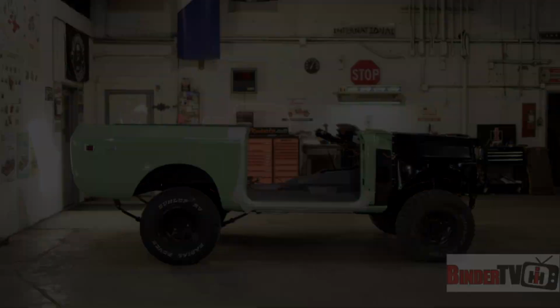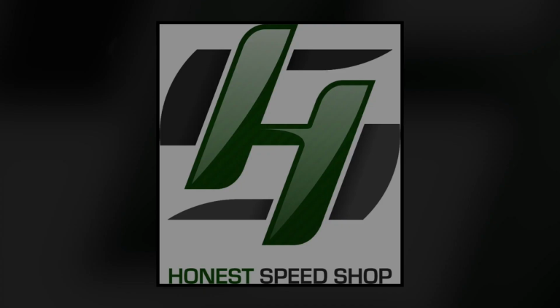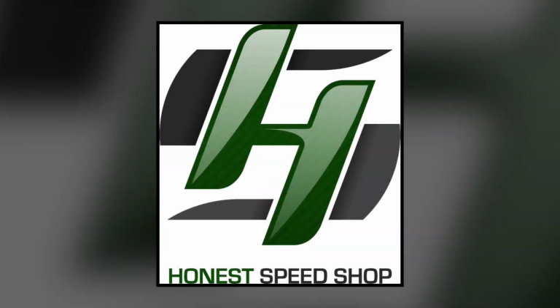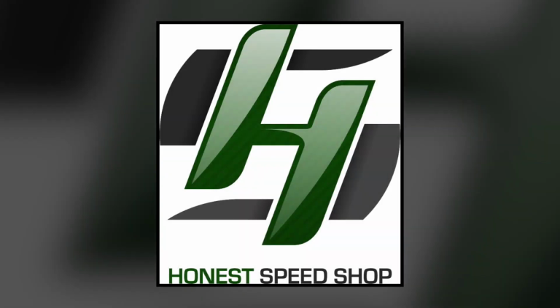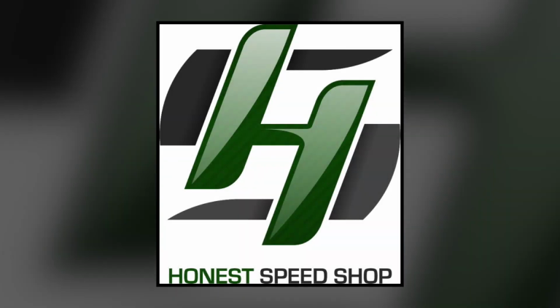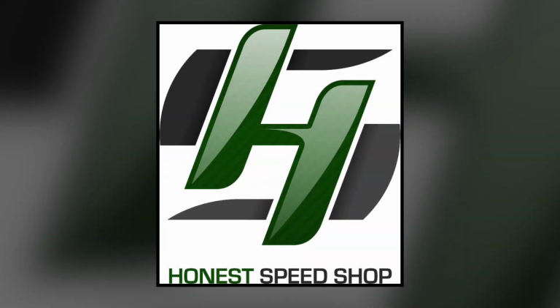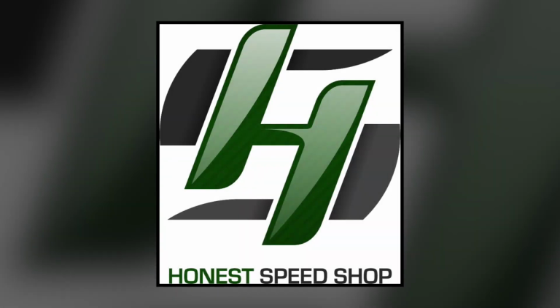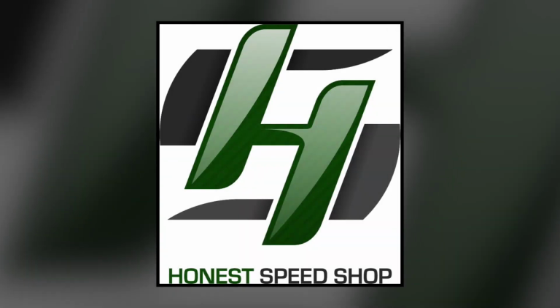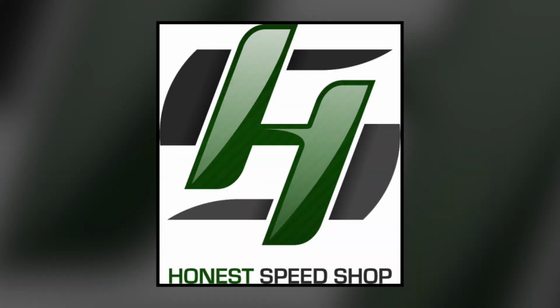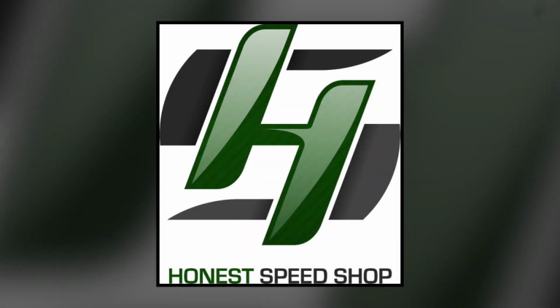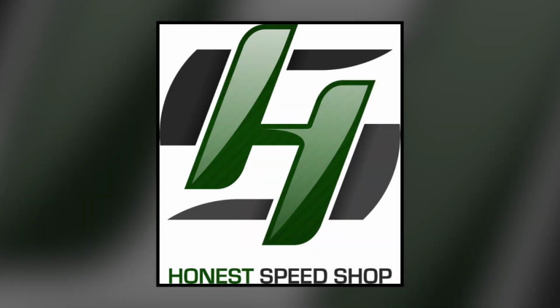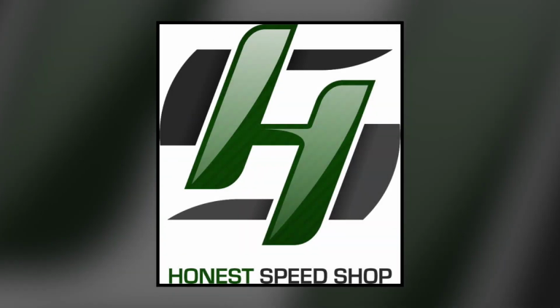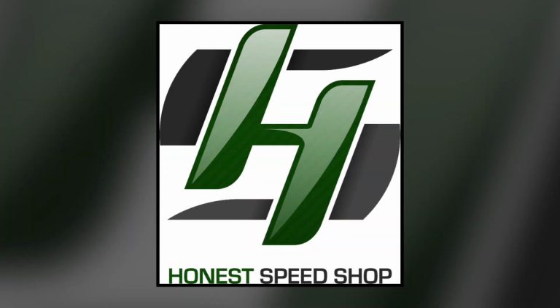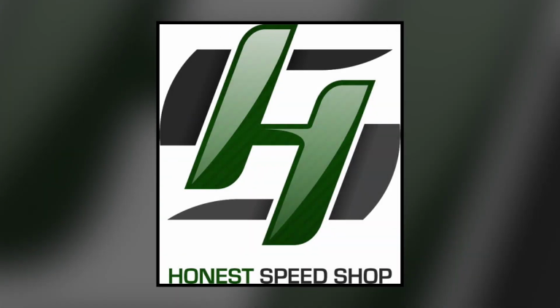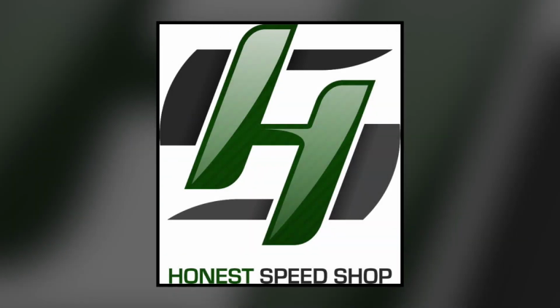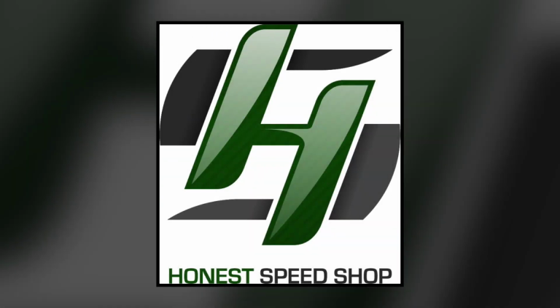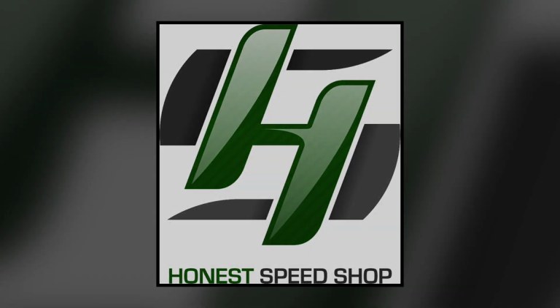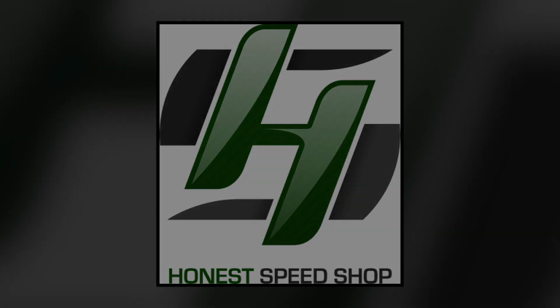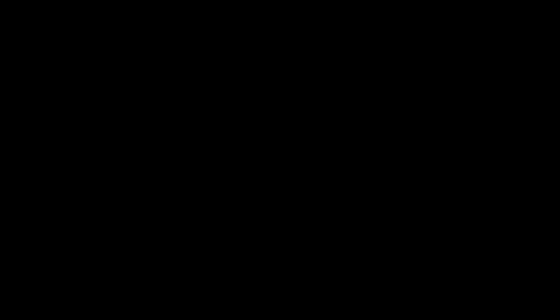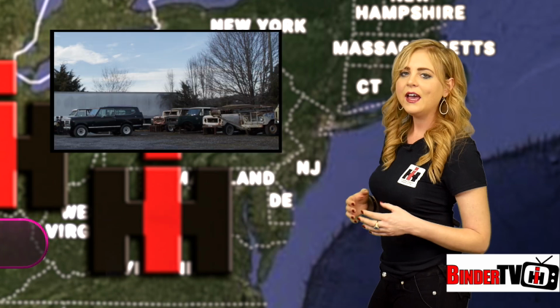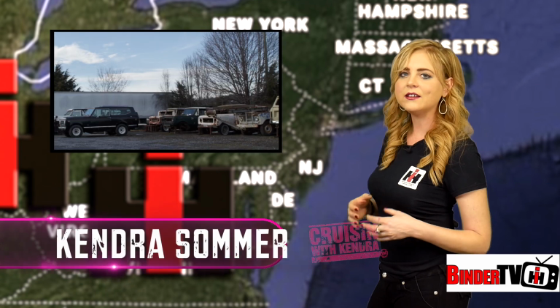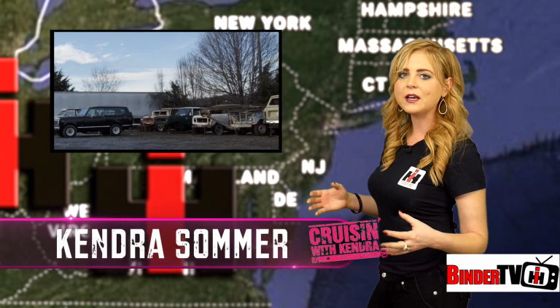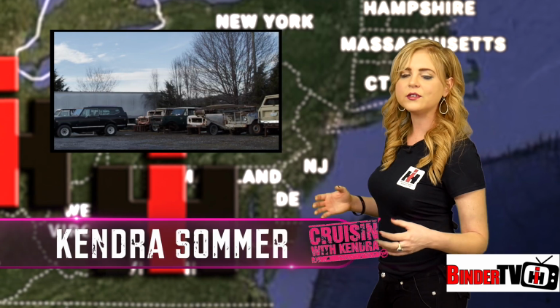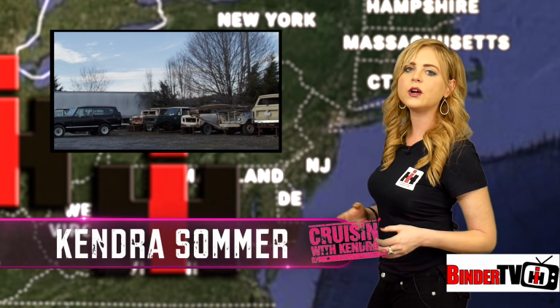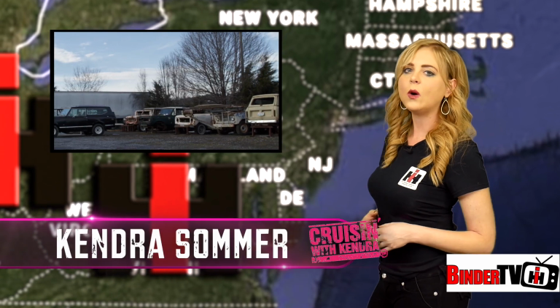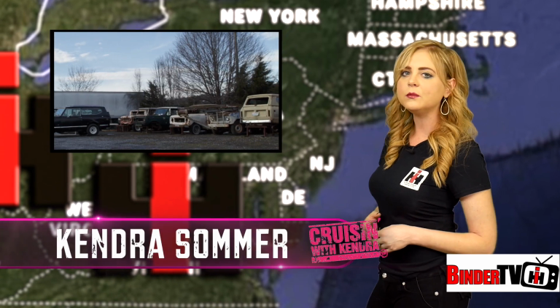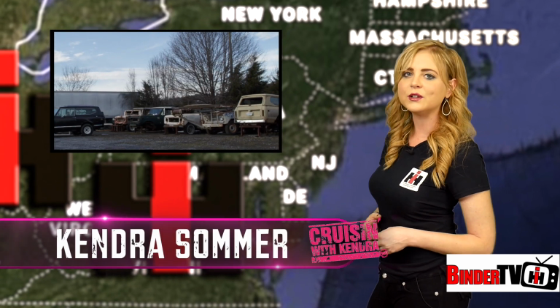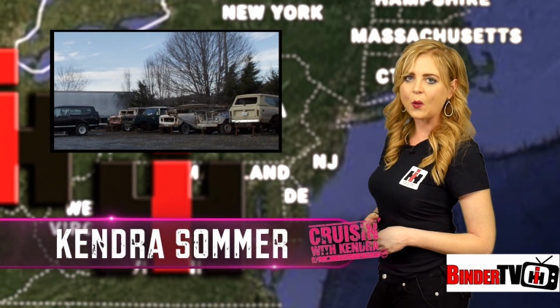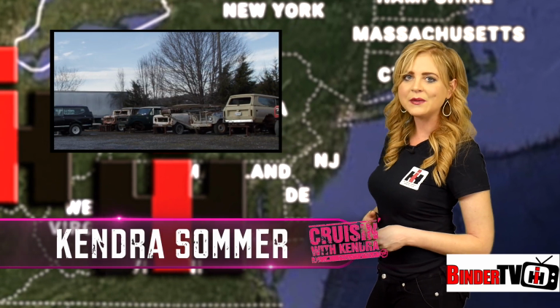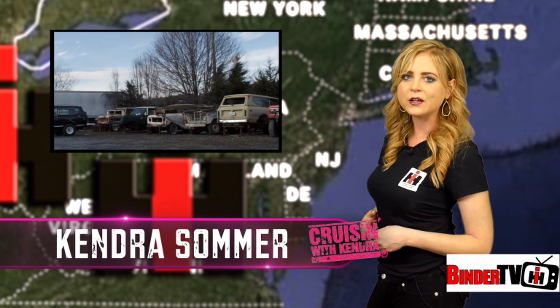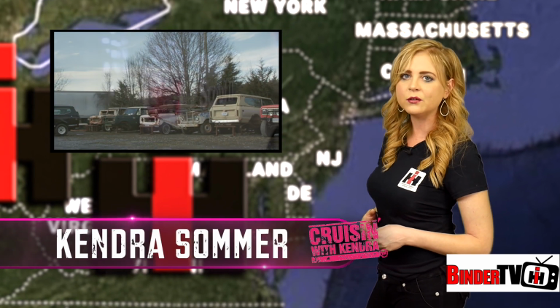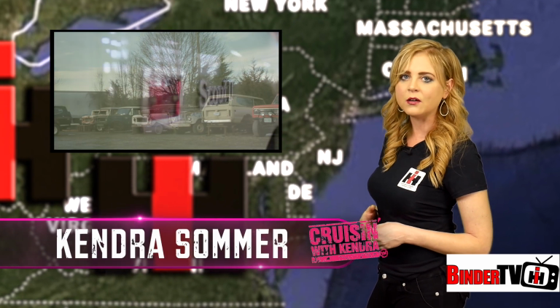The Great American Build-Off is brought to you in part by Honest Speed Shop. I'm Kendra Sommer, and welcome to the Great American Build-Off.